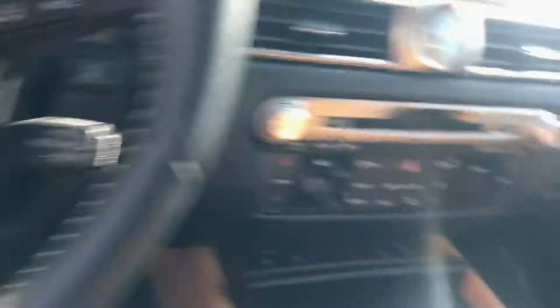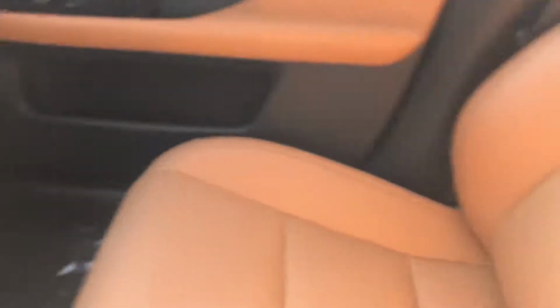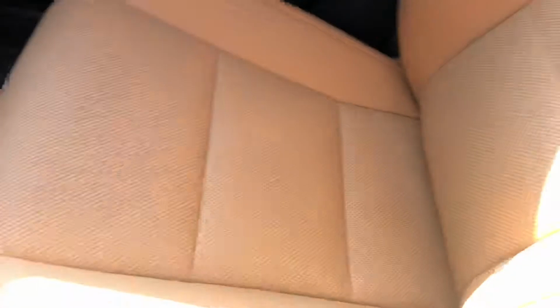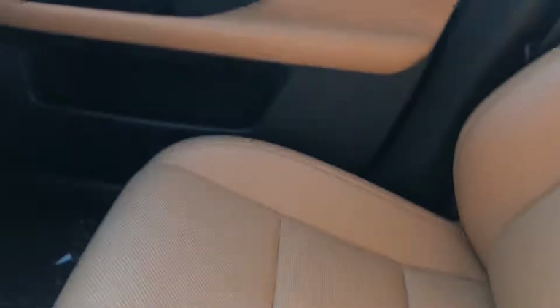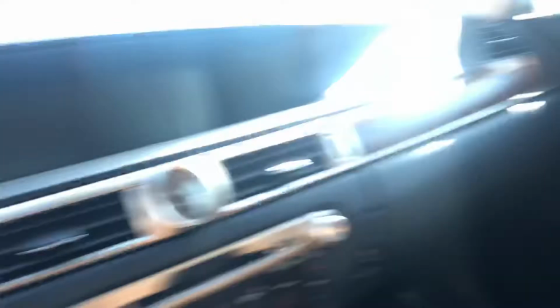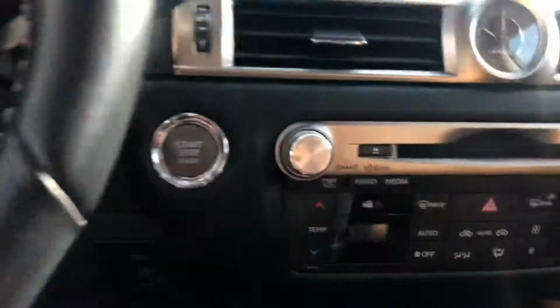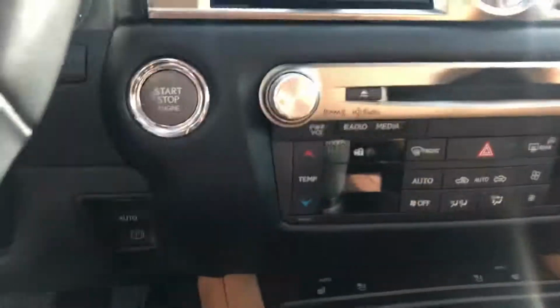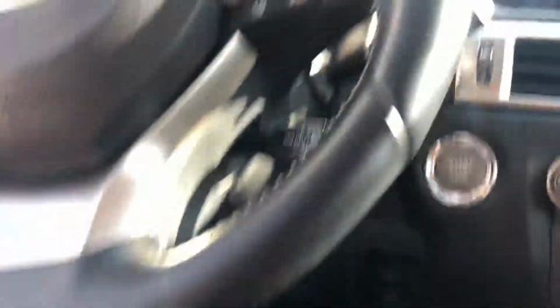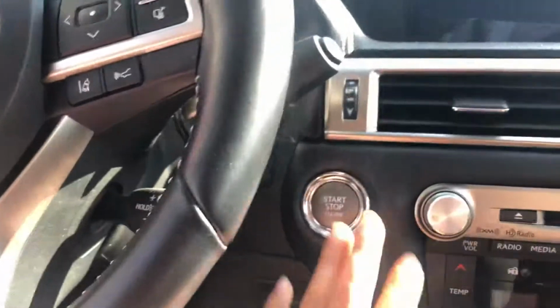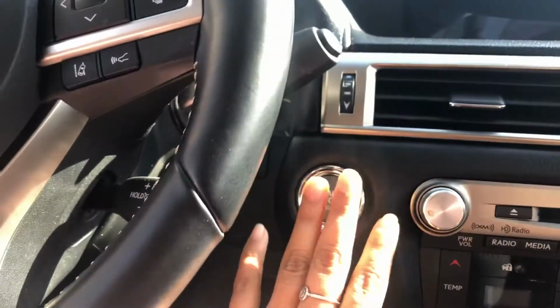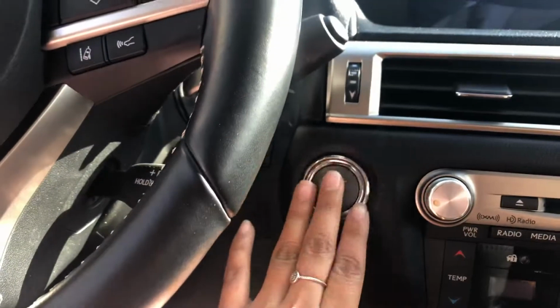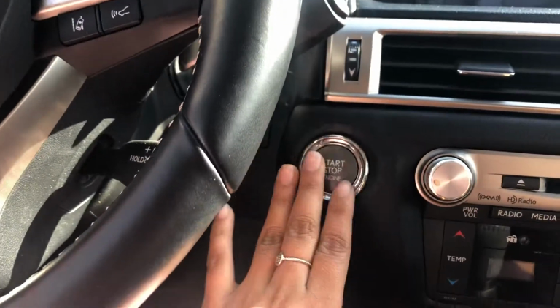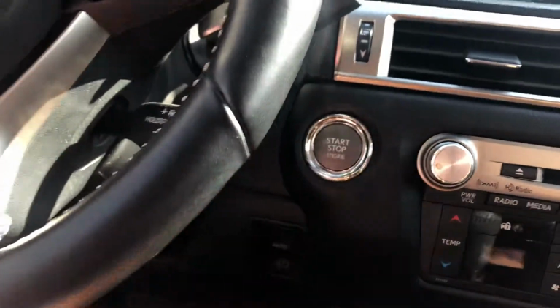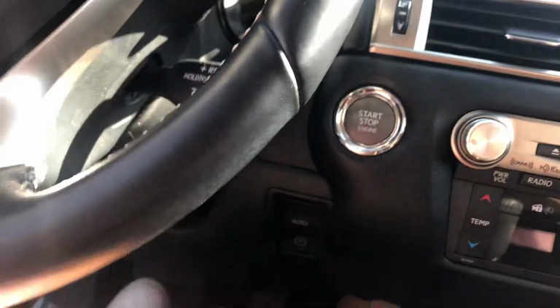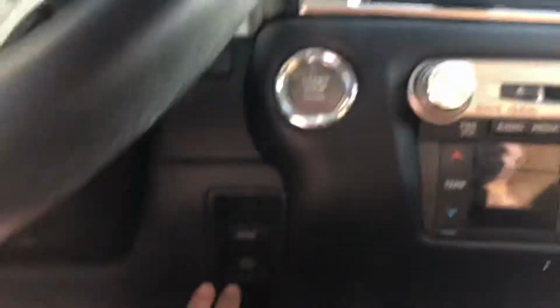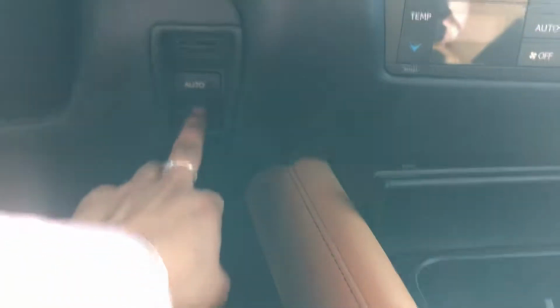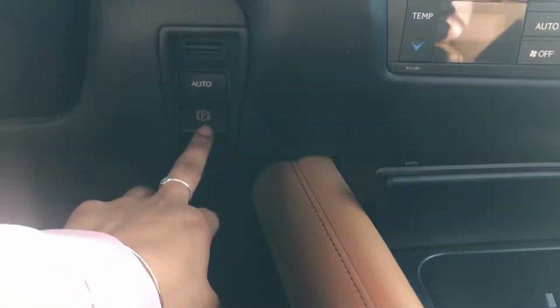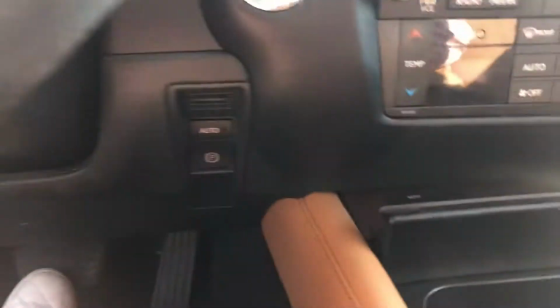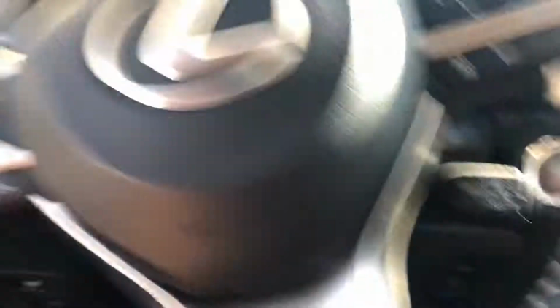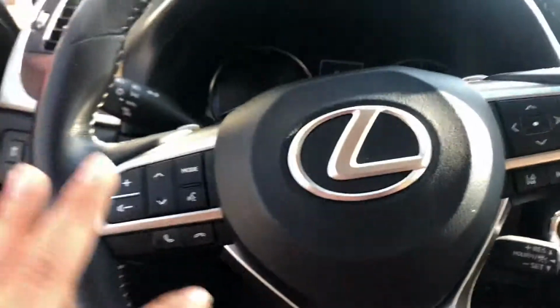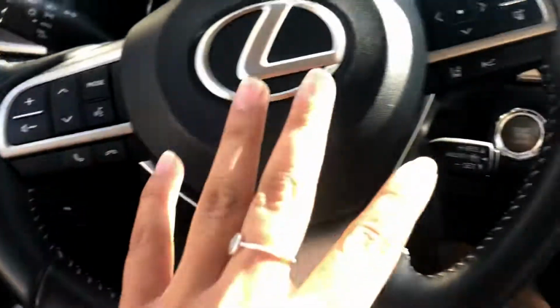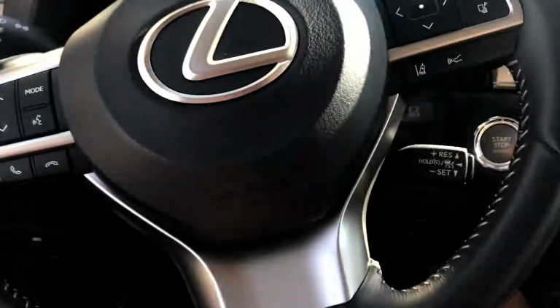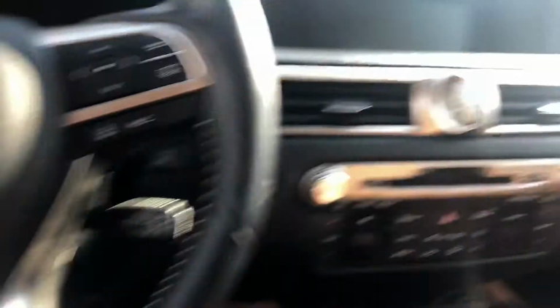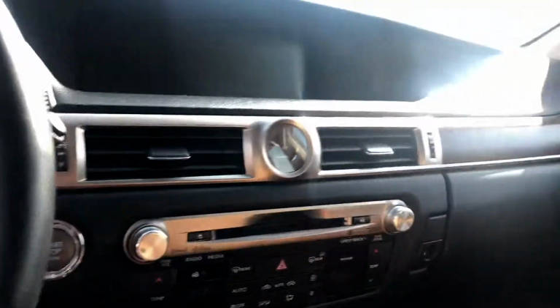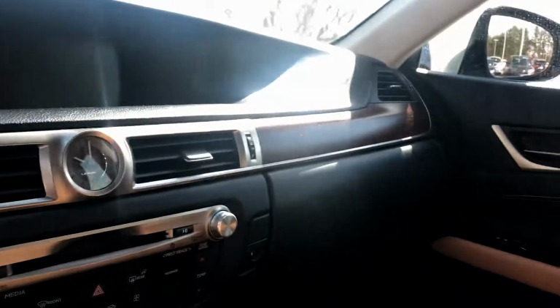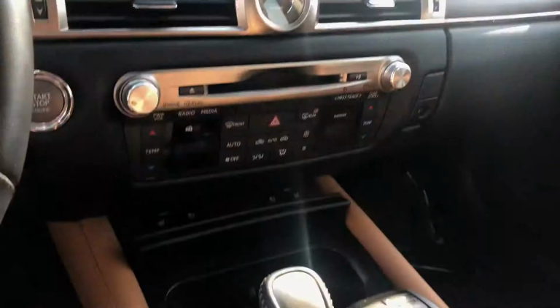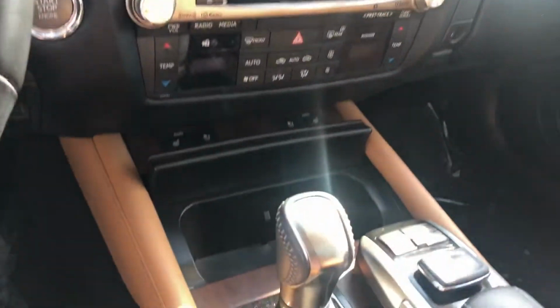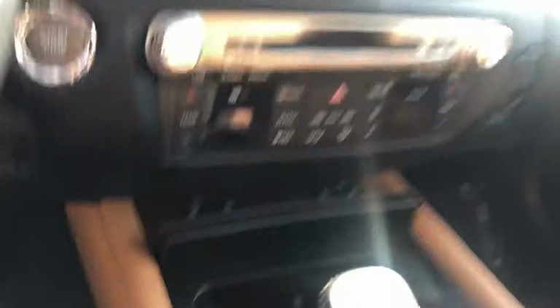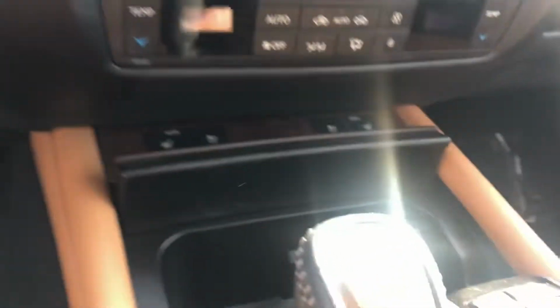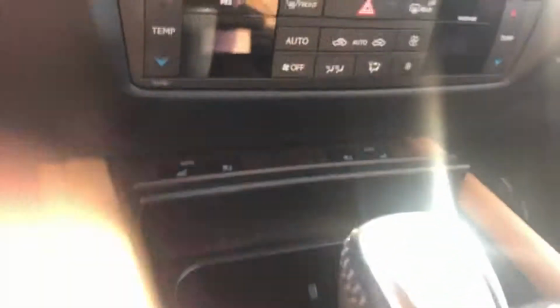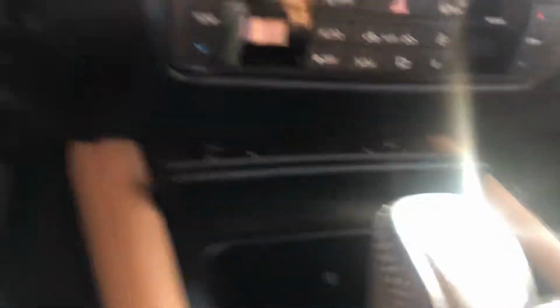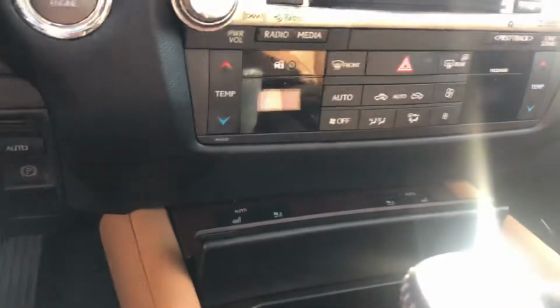This is a nice, beautiful interior. Here you have the way that you turn on the vehicle with your push start. You have your emergency brake right over here, Bluetooth connectivity right on the steering wheel. It's a really nice setup right over here. You have heated seats and cooling seats as well.